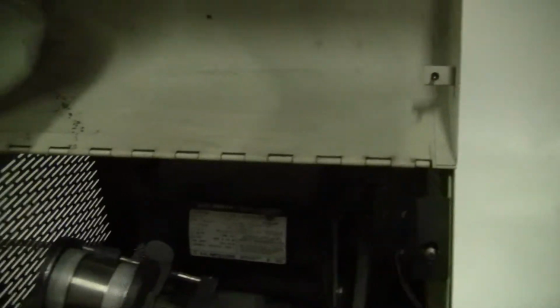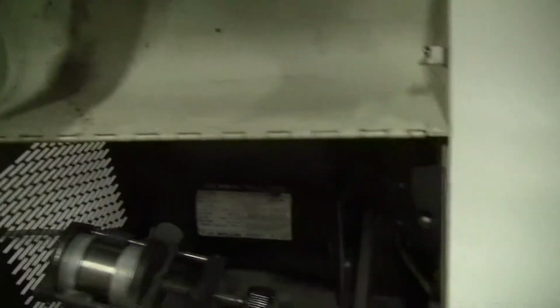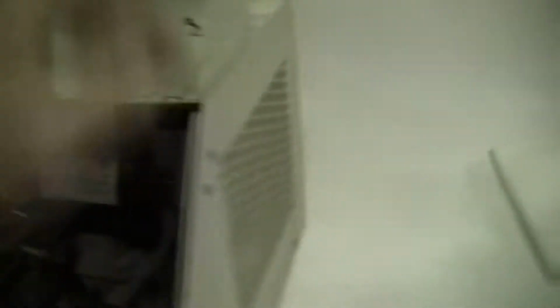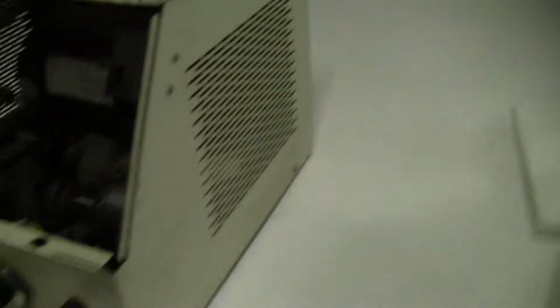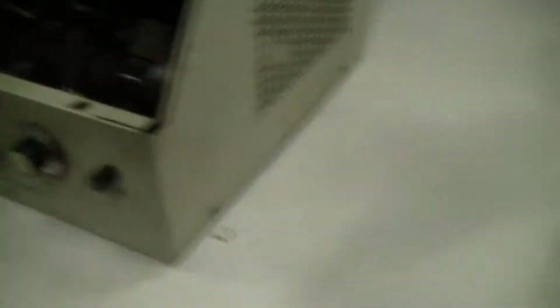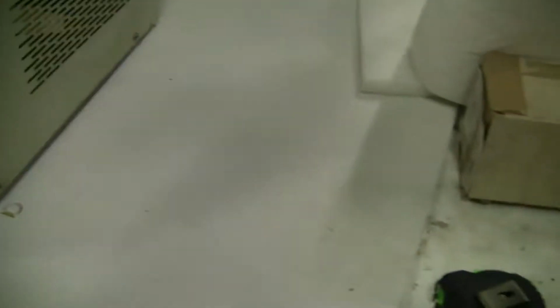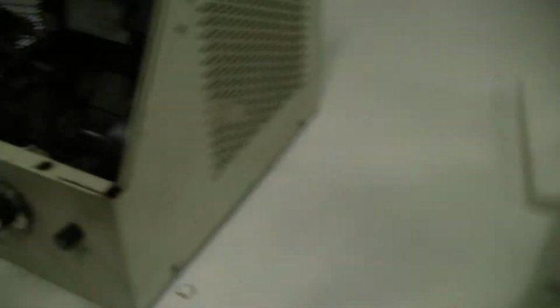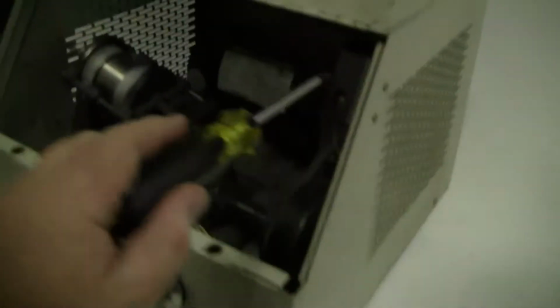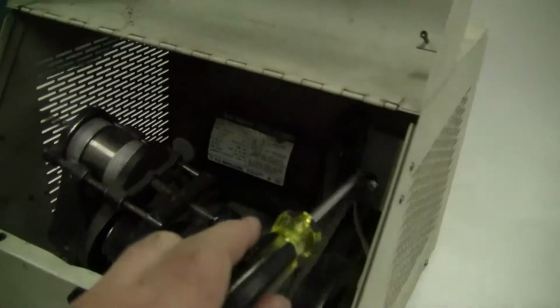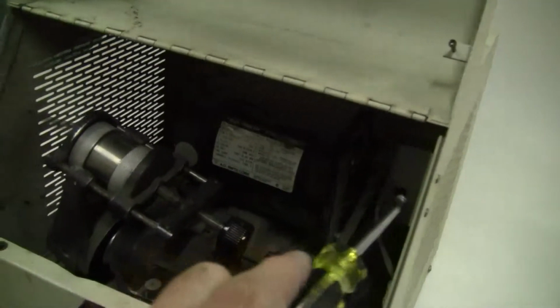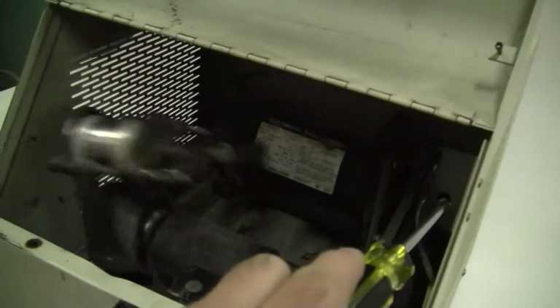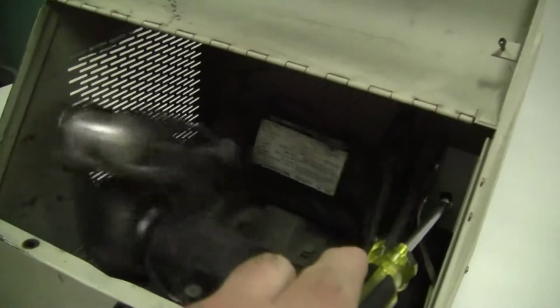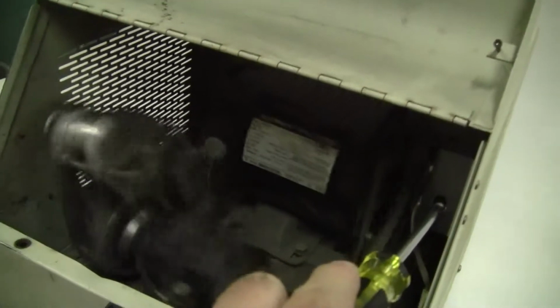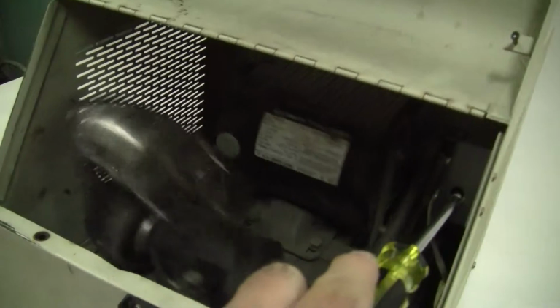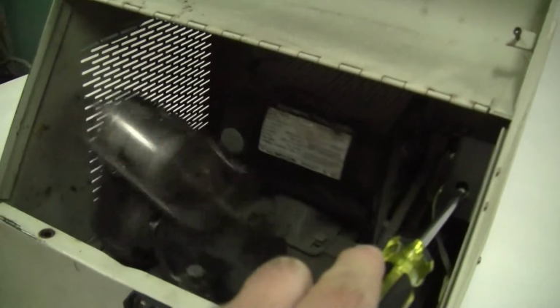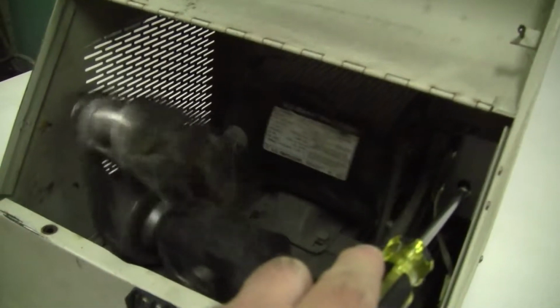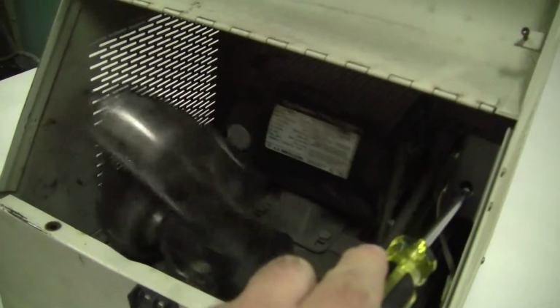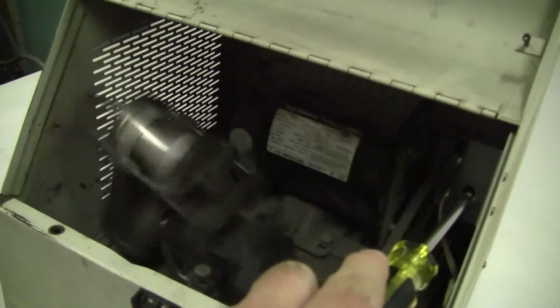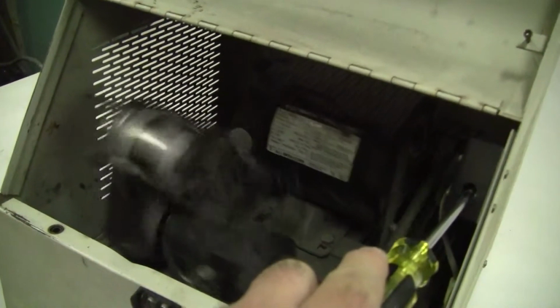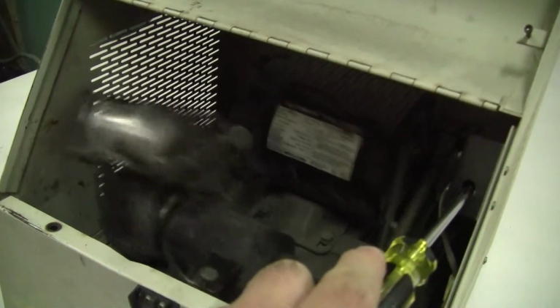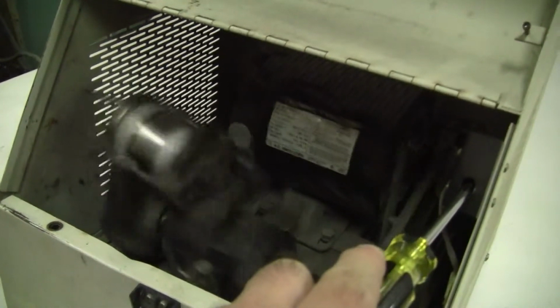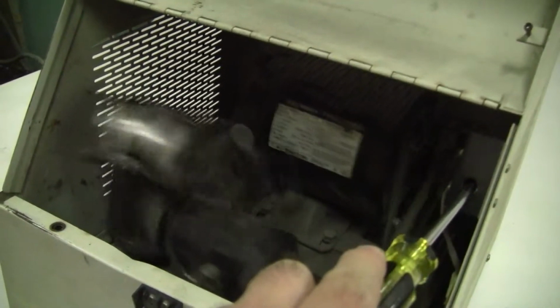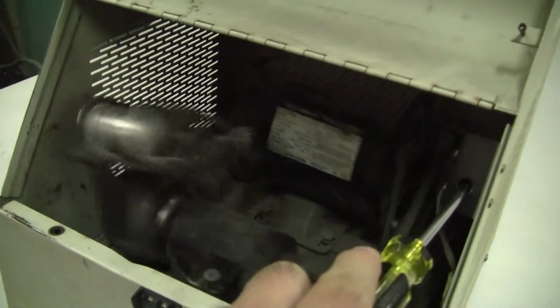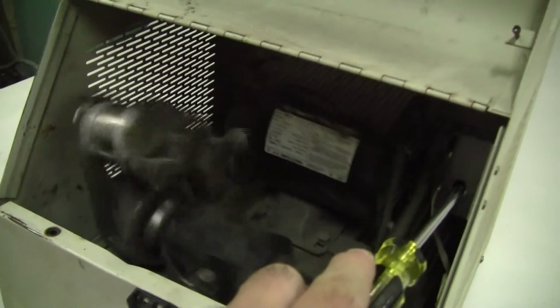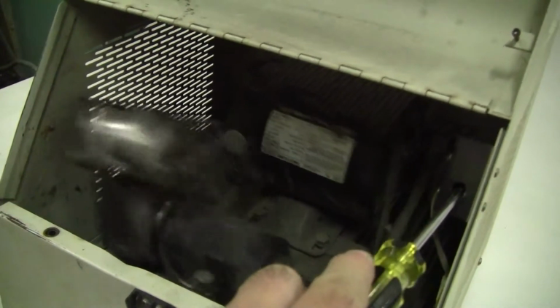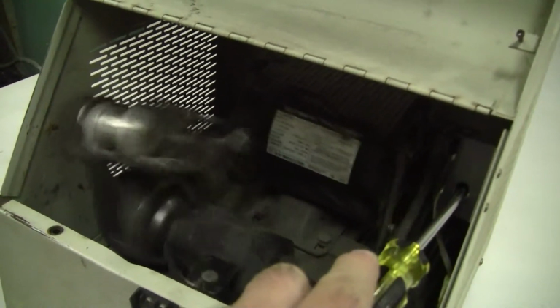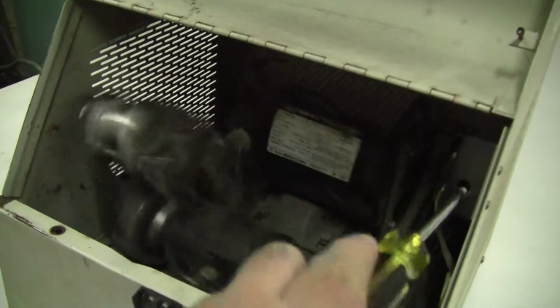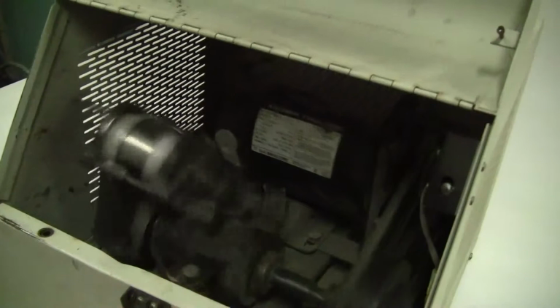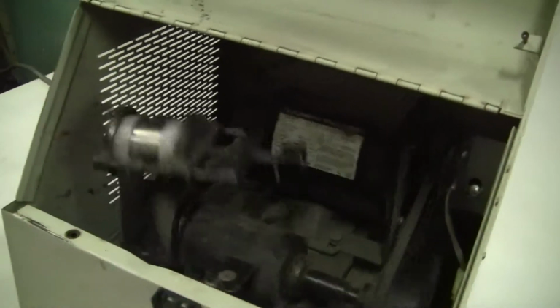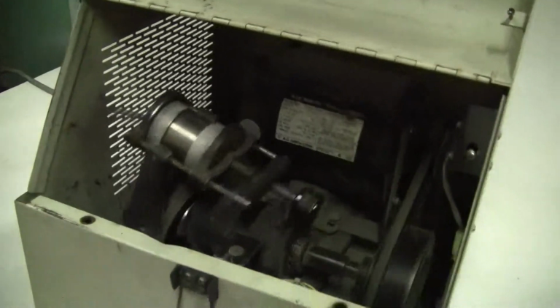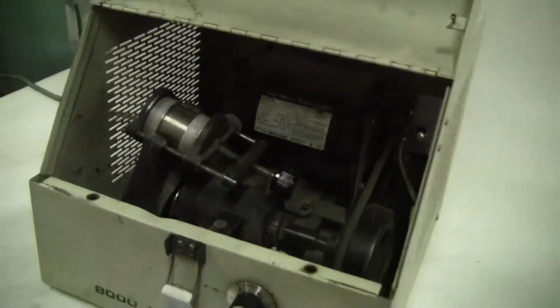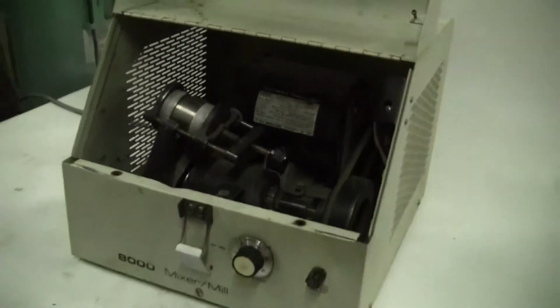That's the safety. Let's see if I can override it so you can see that. Okay, you're all set — great.